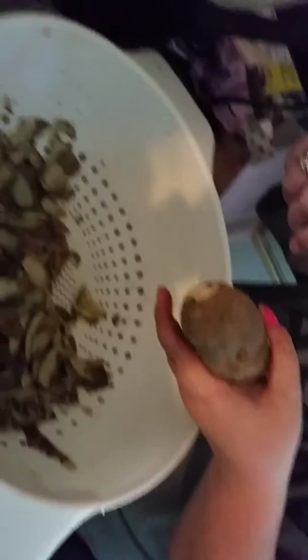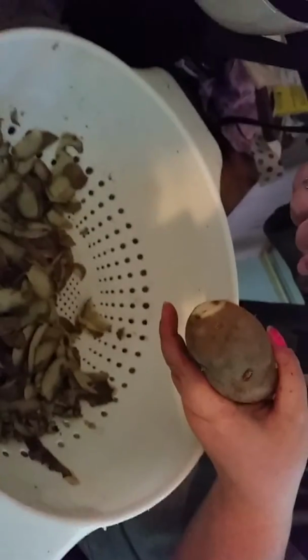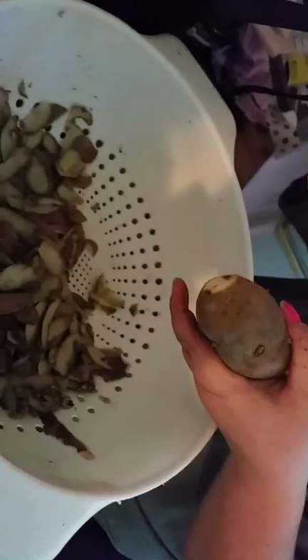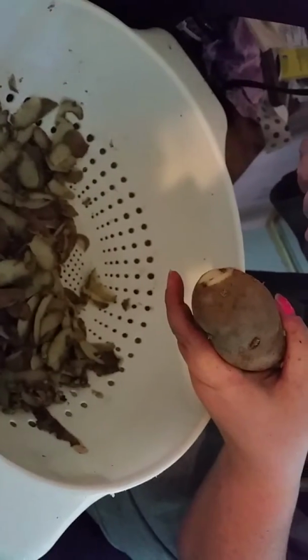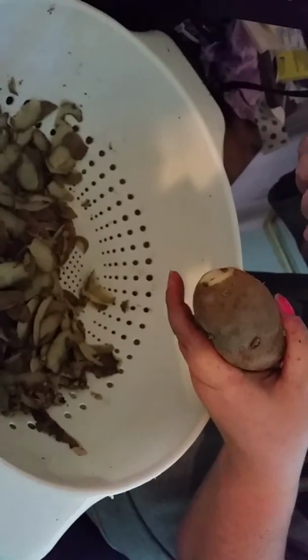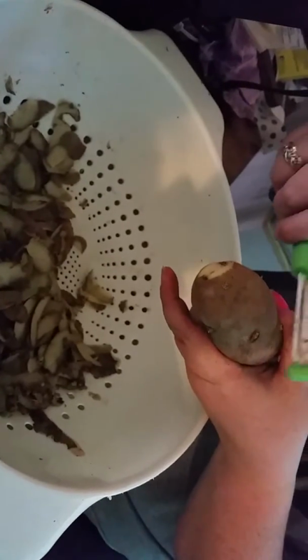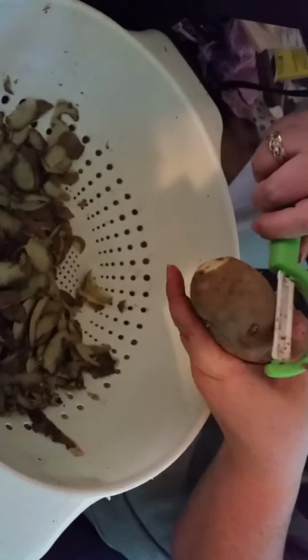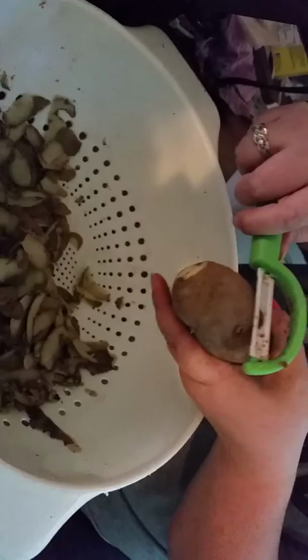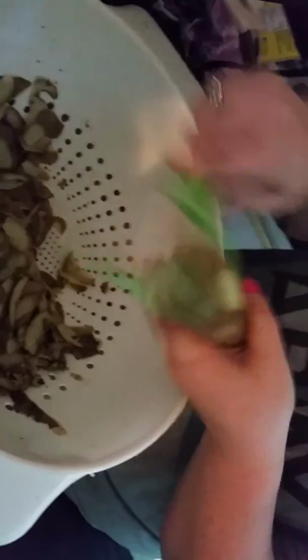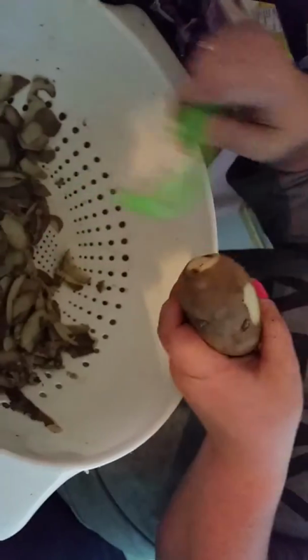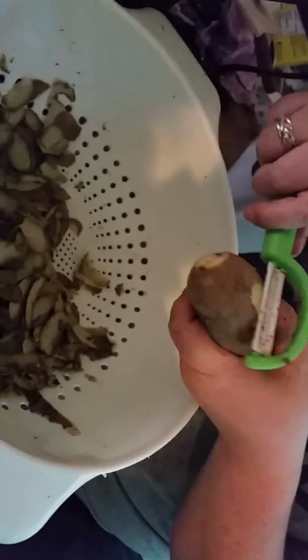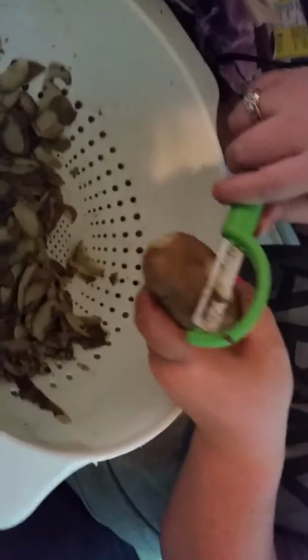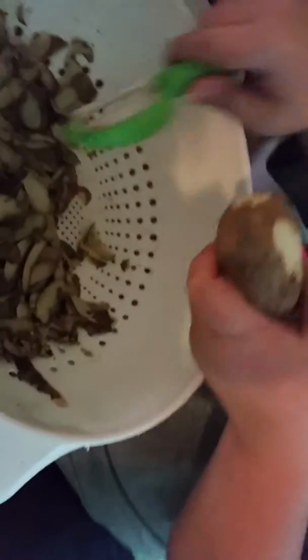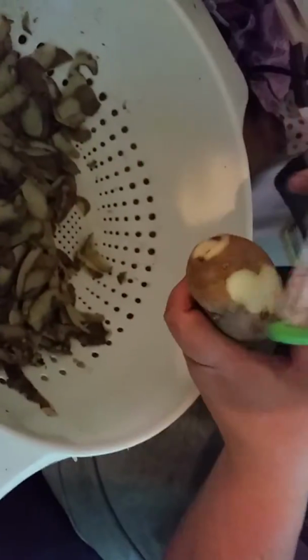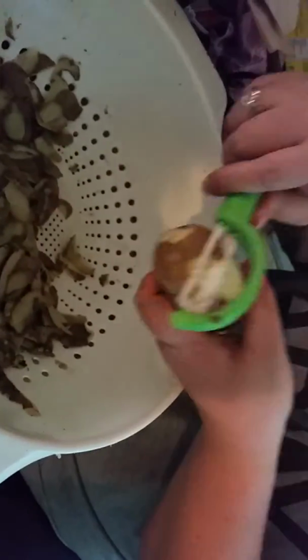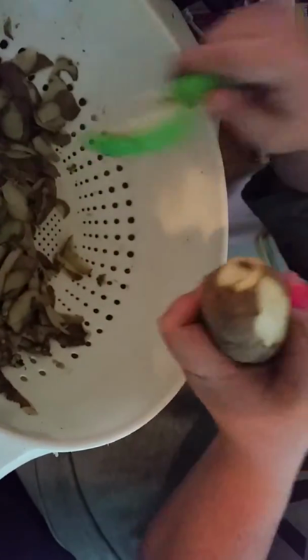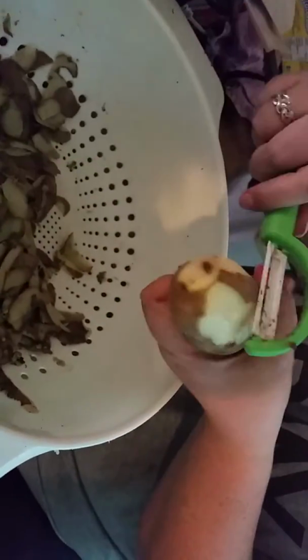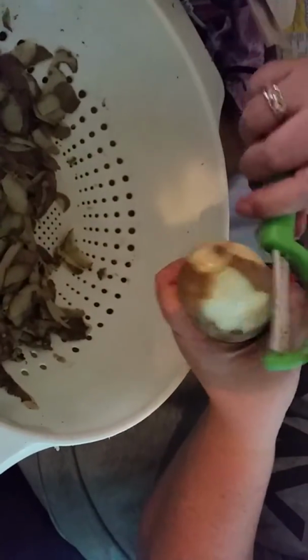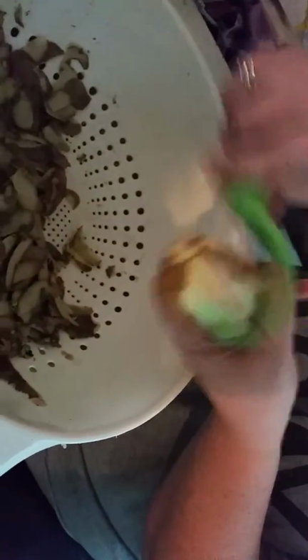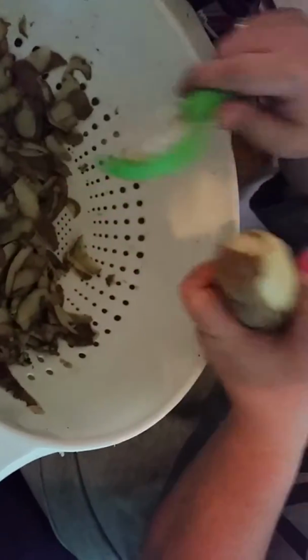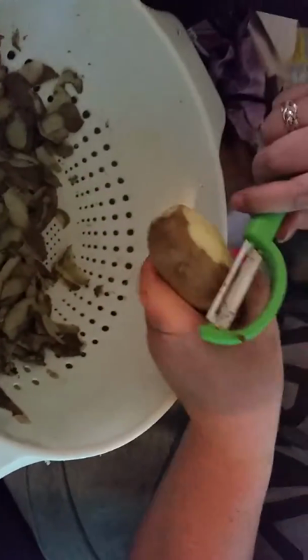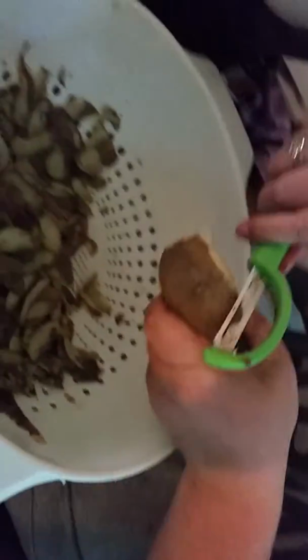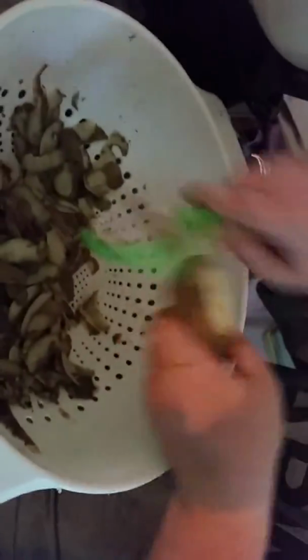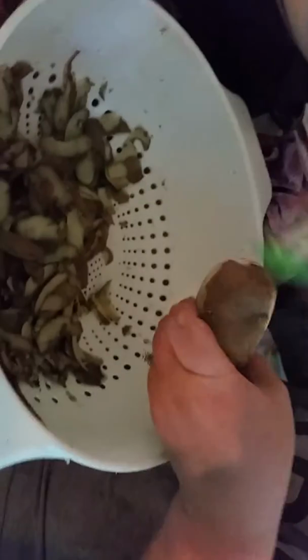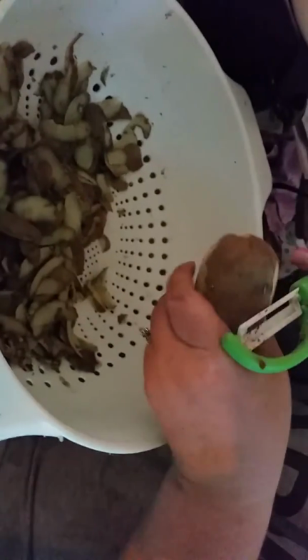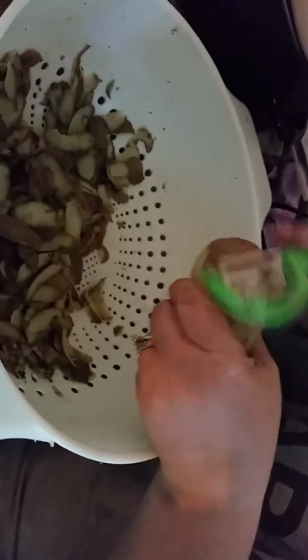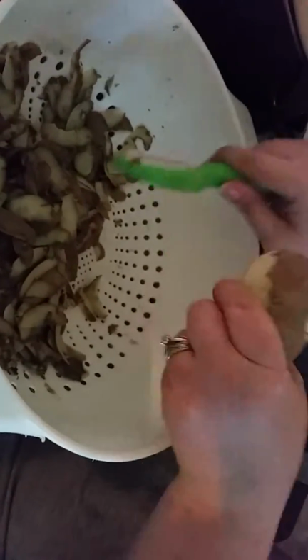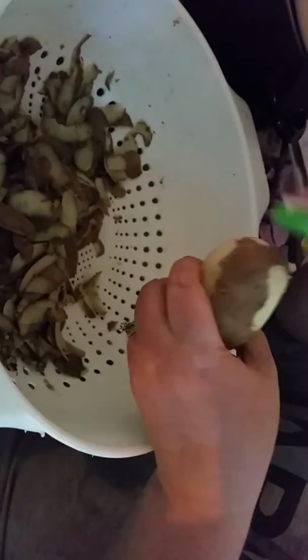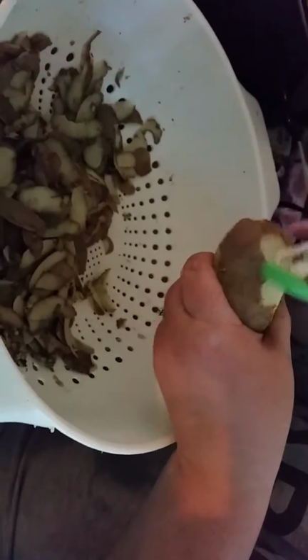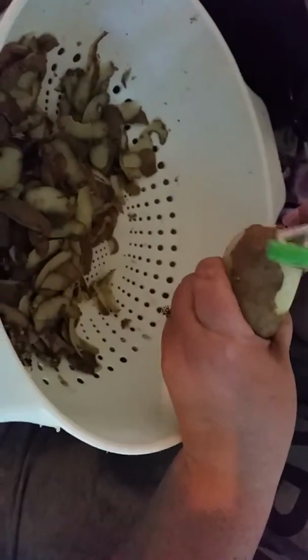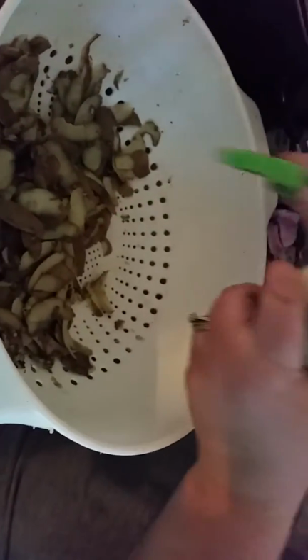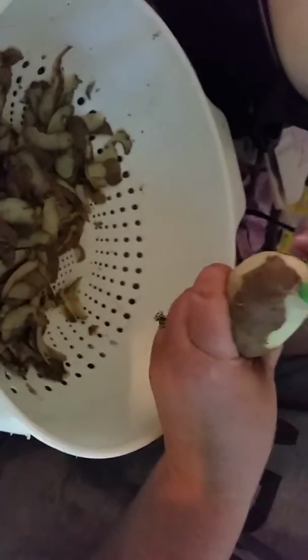Press it. Just running along the edge and it's really pretty smooth actually. It cuts really well.